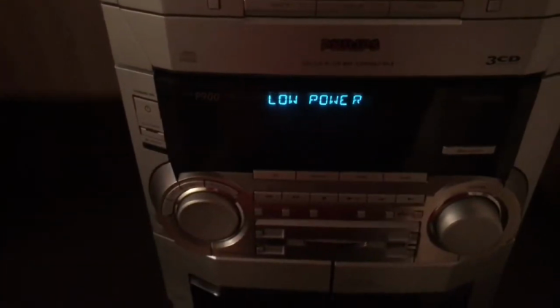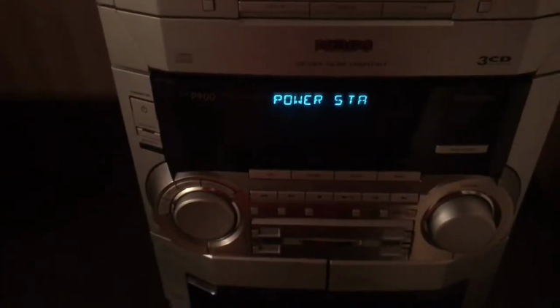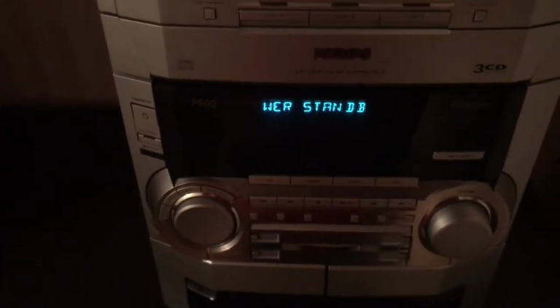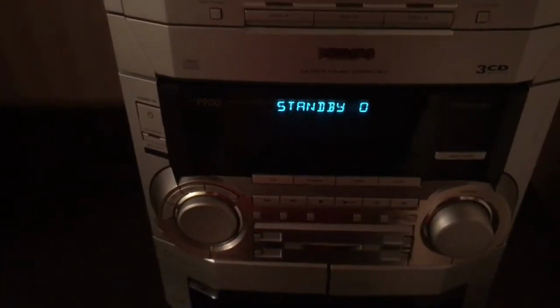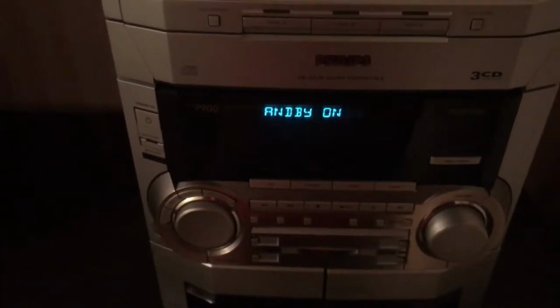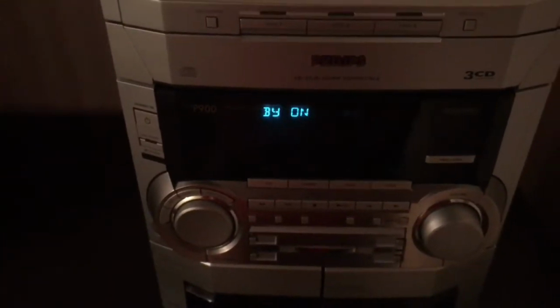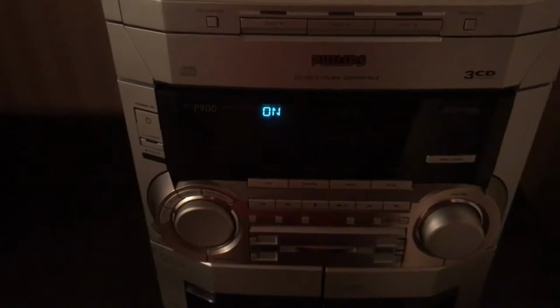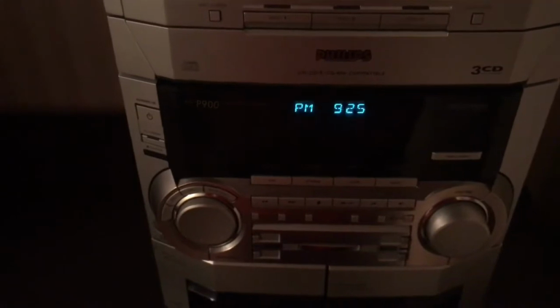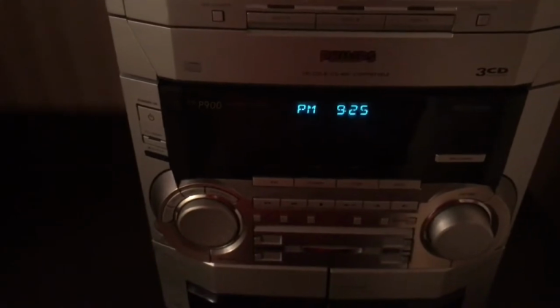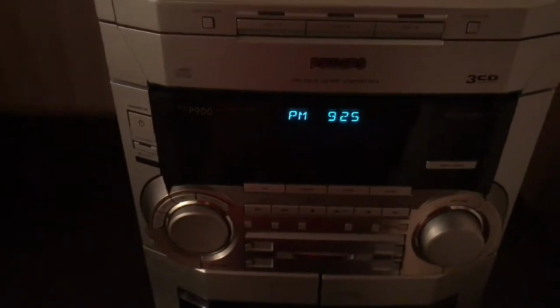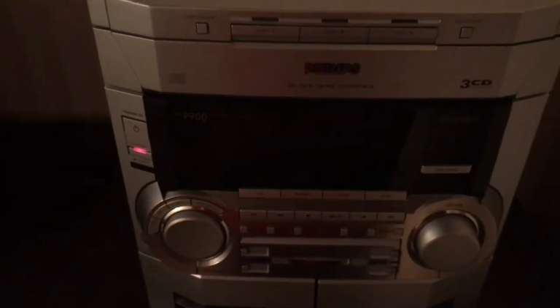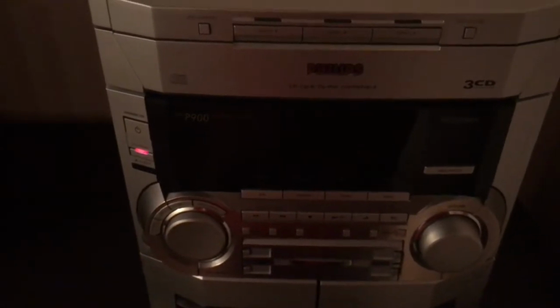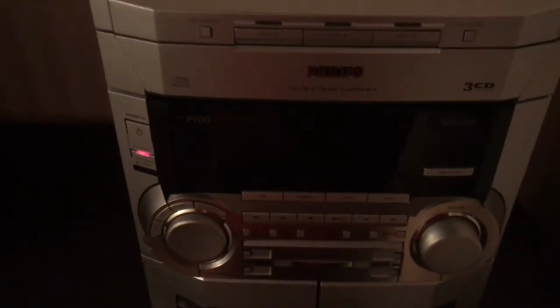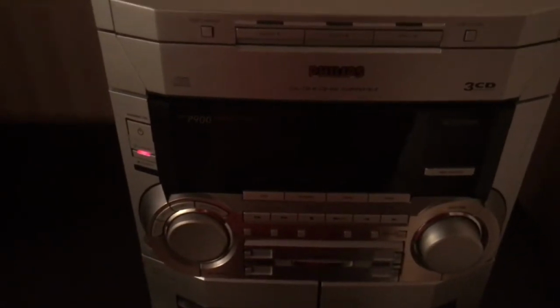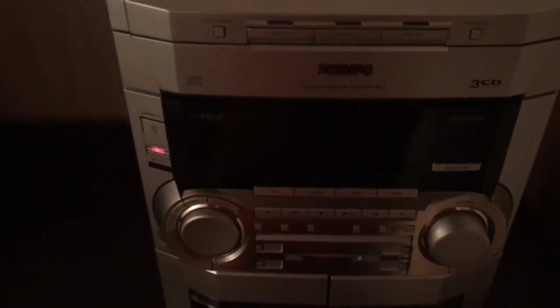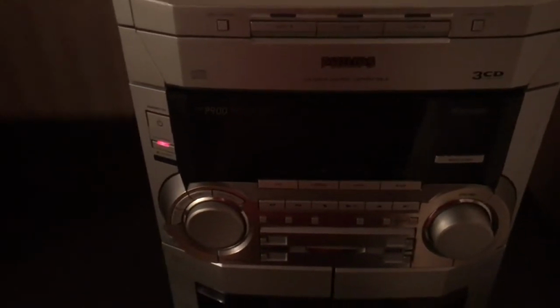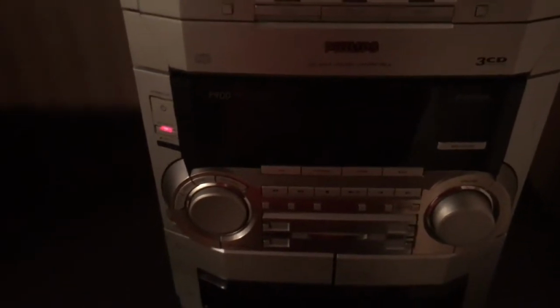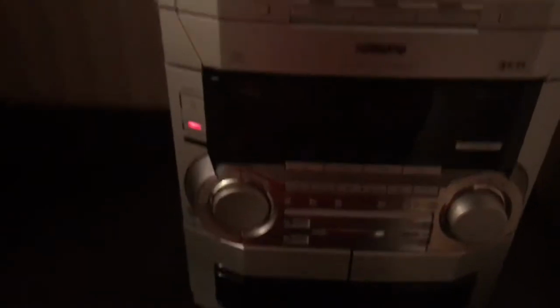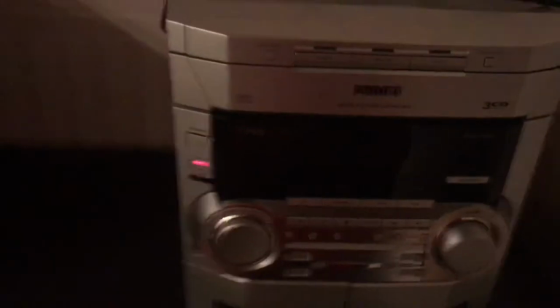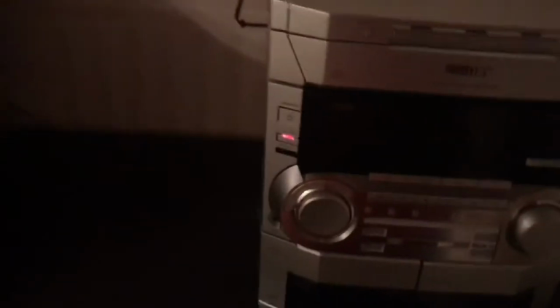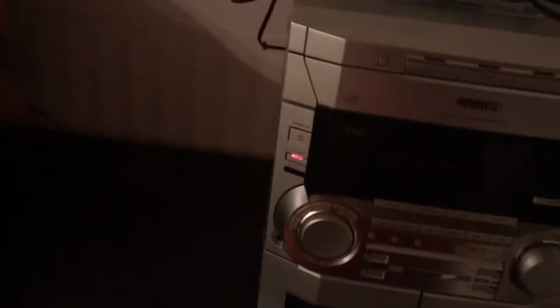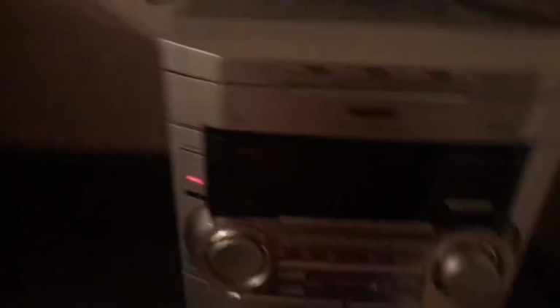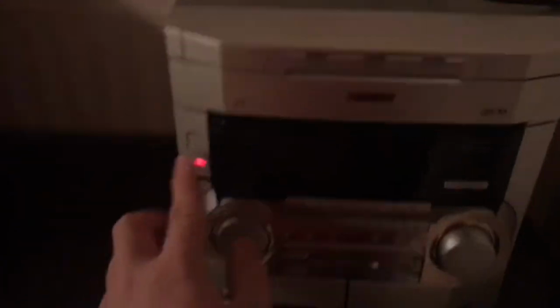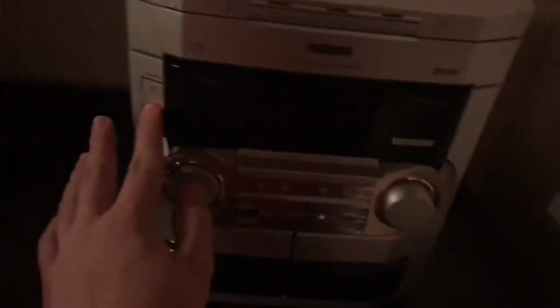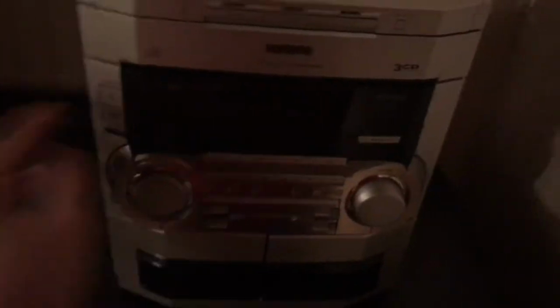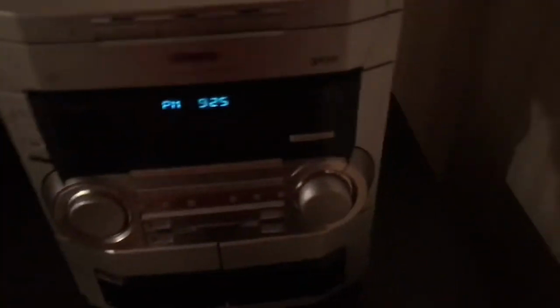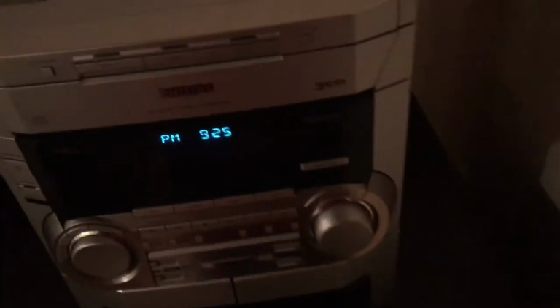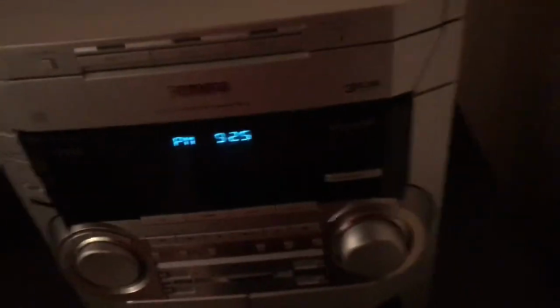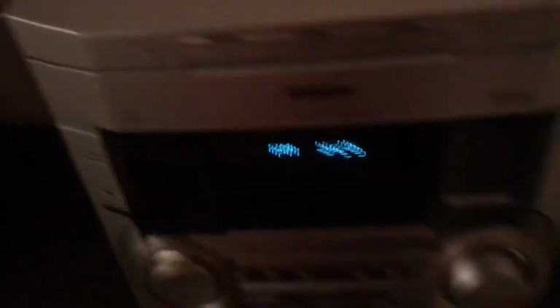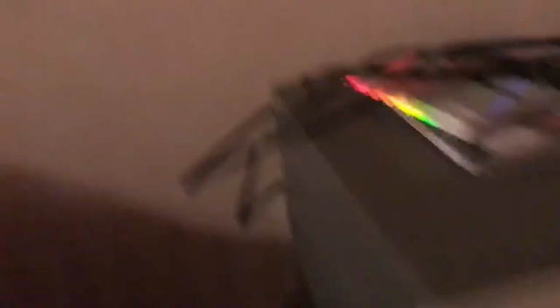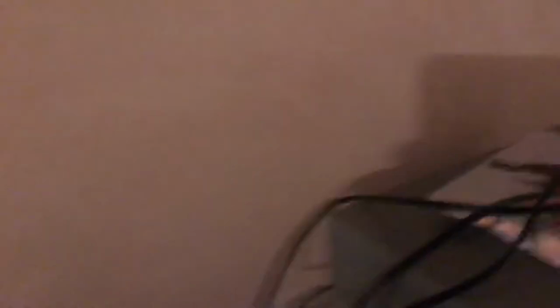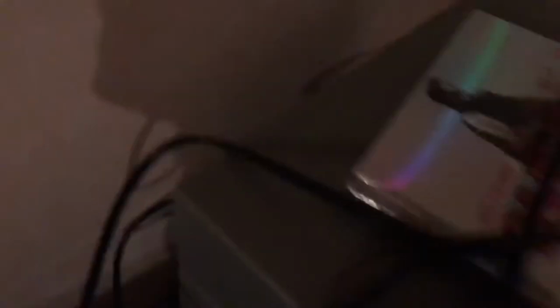It also has standby mode. So yeah, that's awesome.